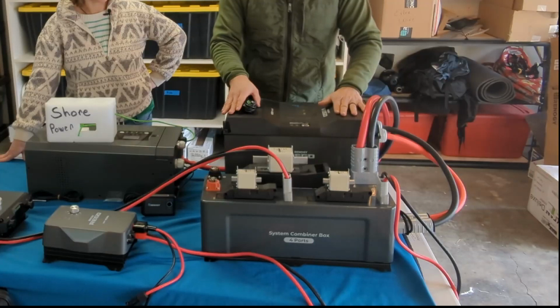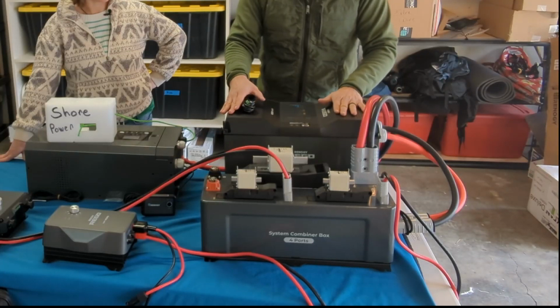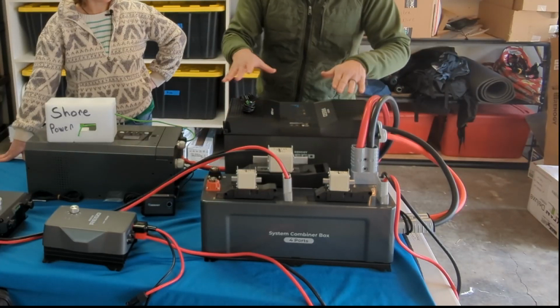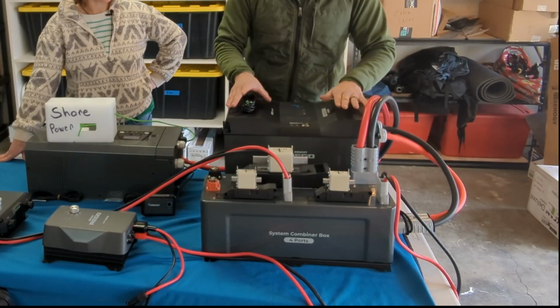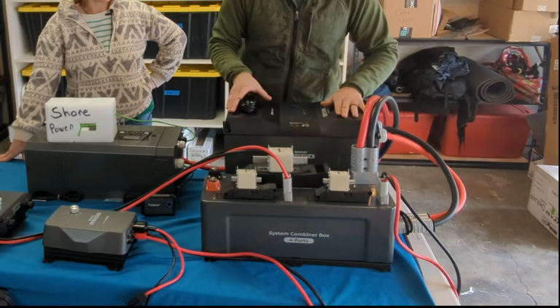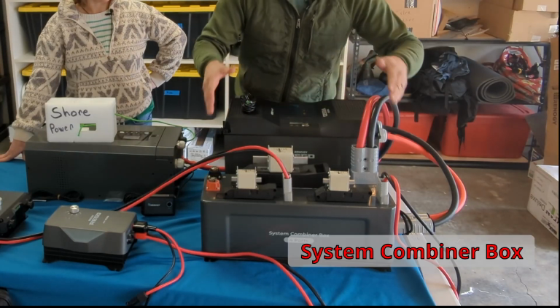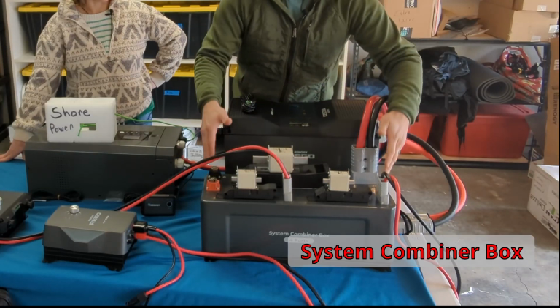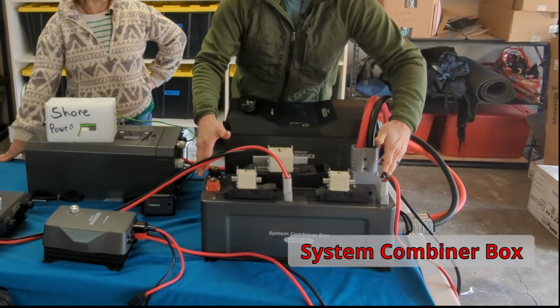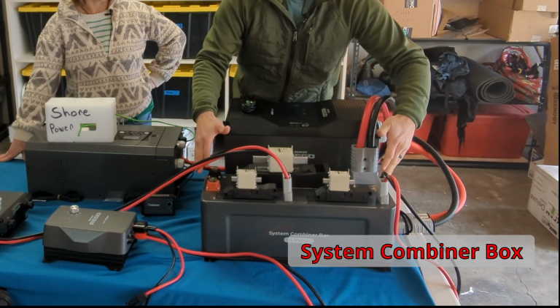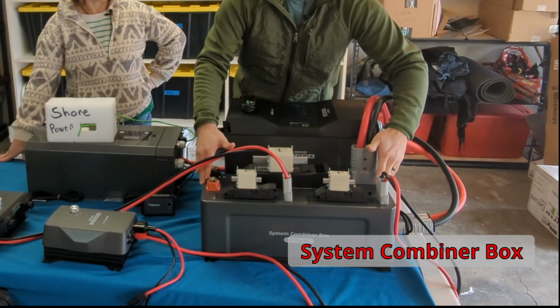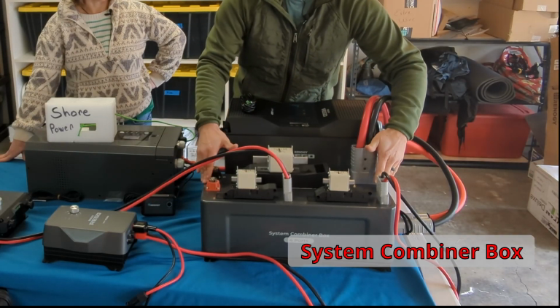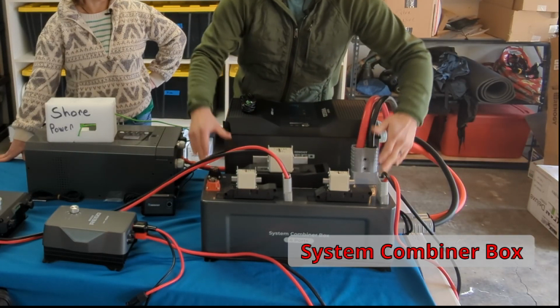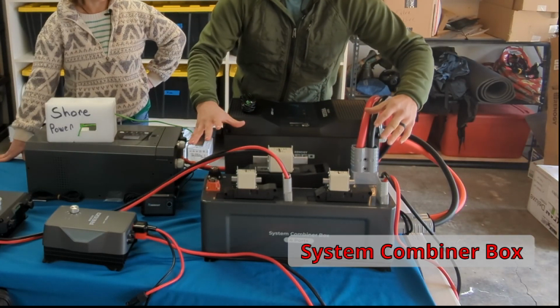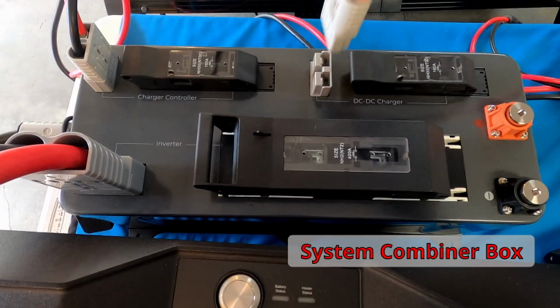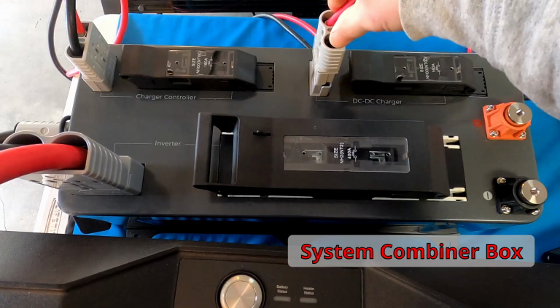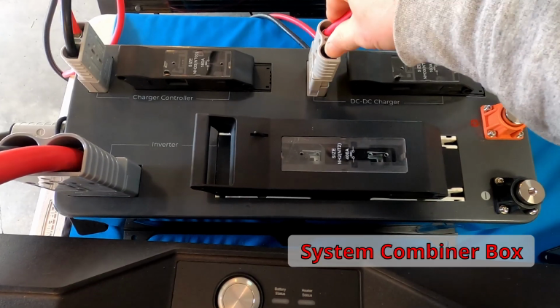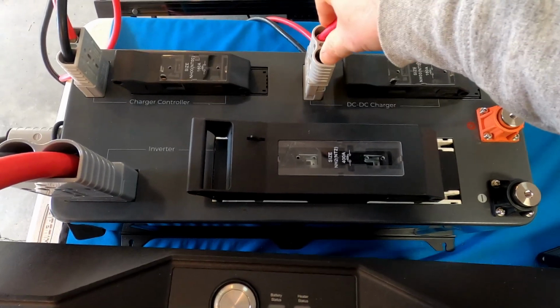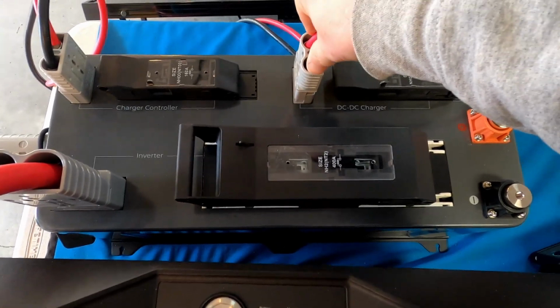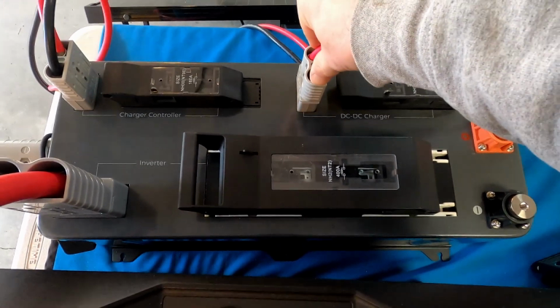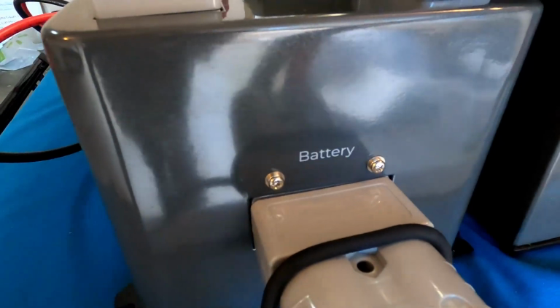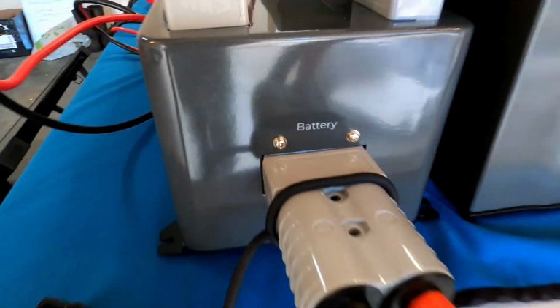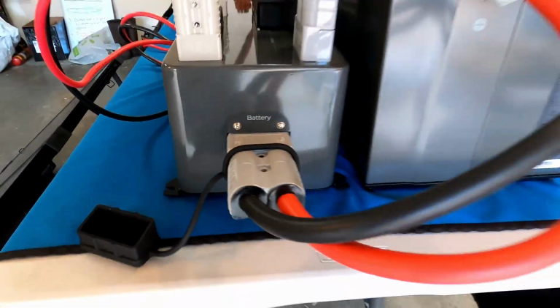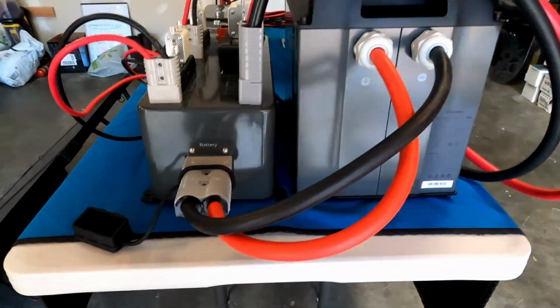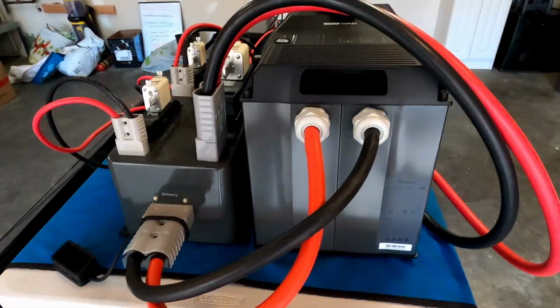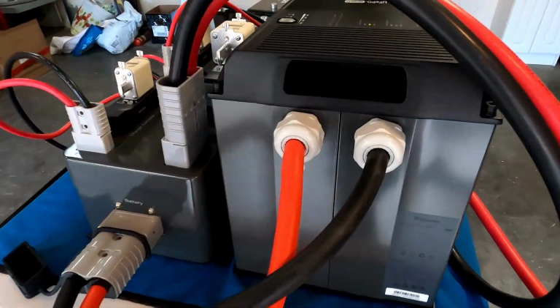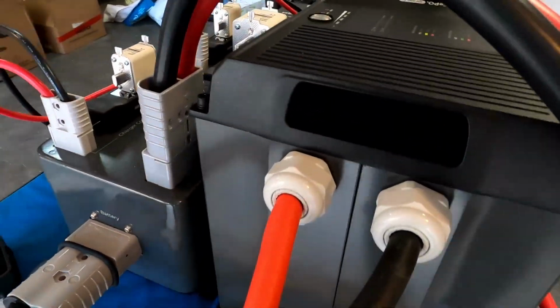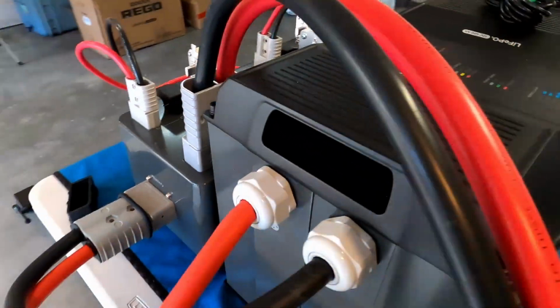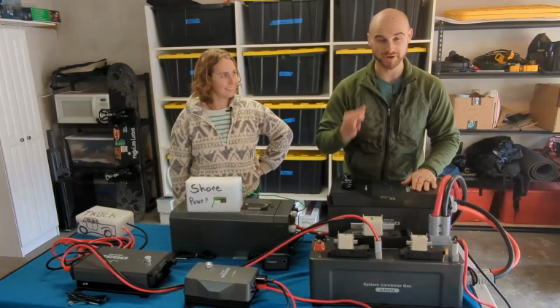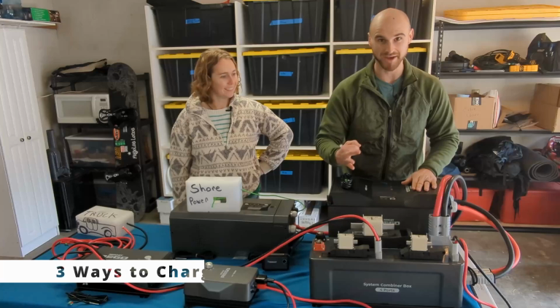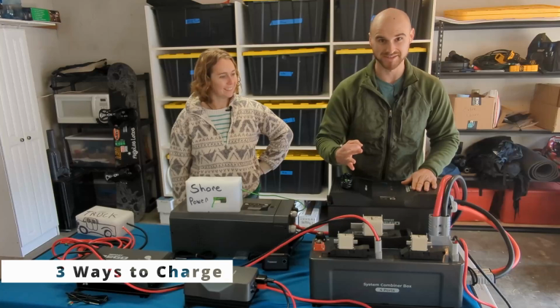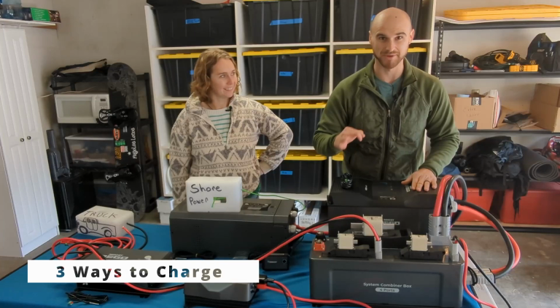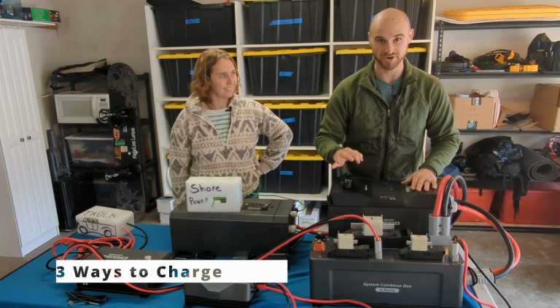Everything comes into the battery from our combiner box. This takes all the different ways that we can collect energy and funnels it into our battery. There are three different ways that we can charge.